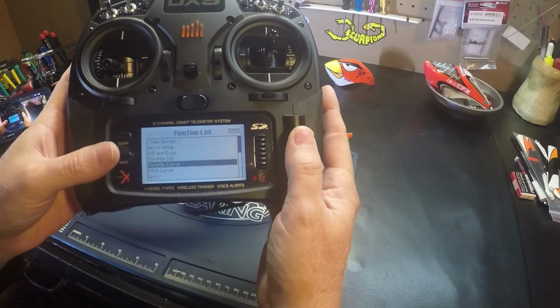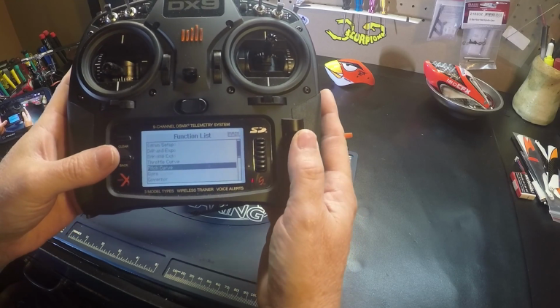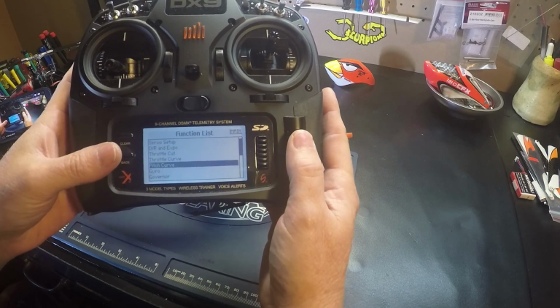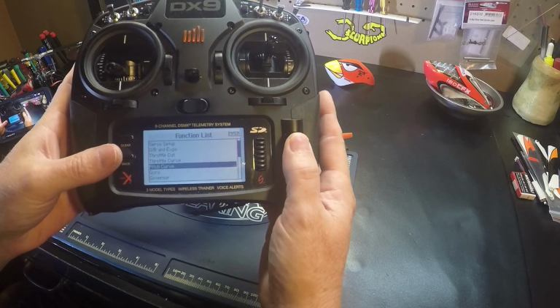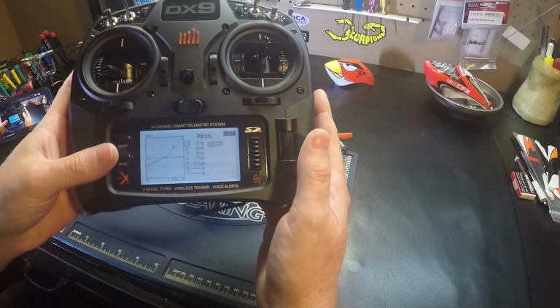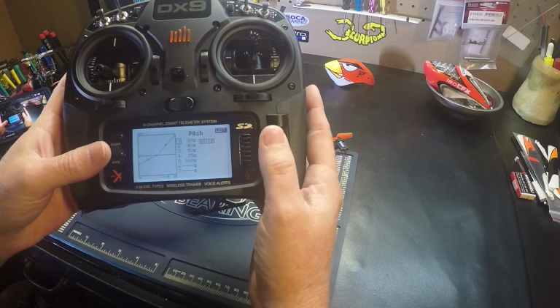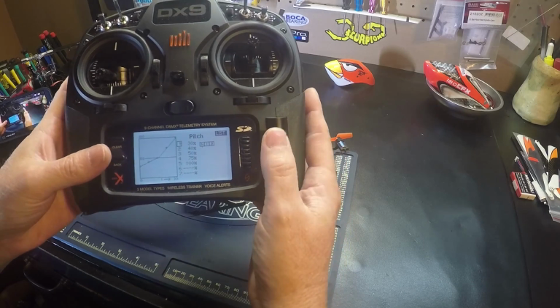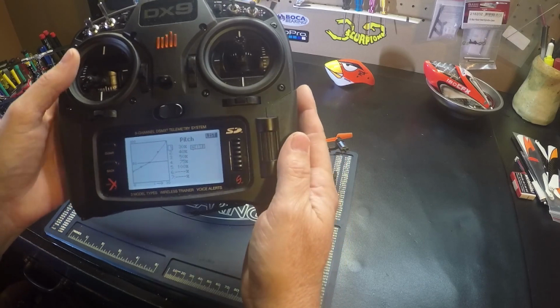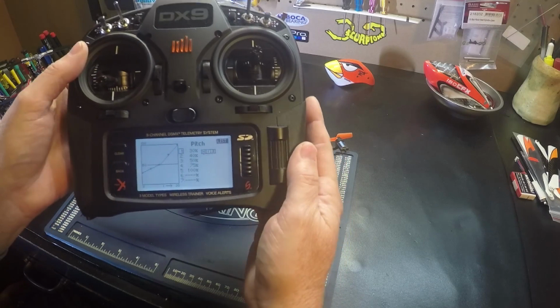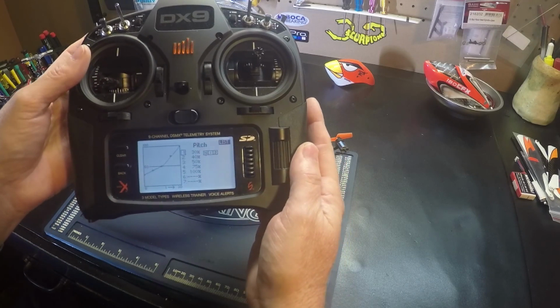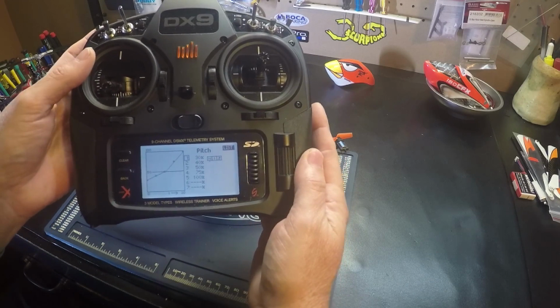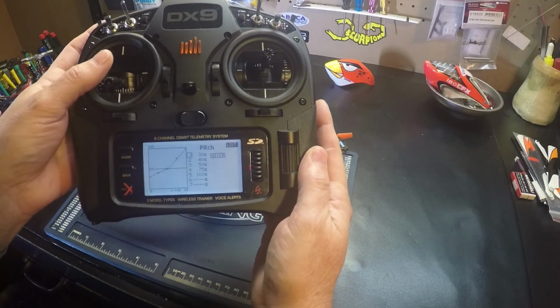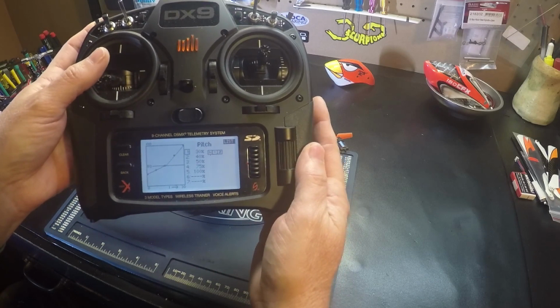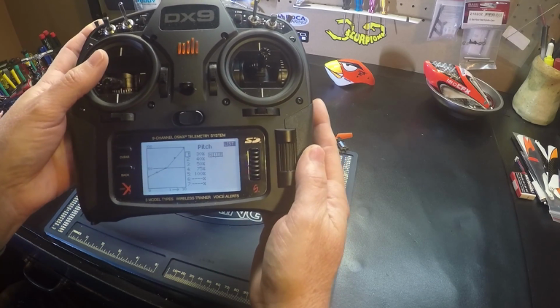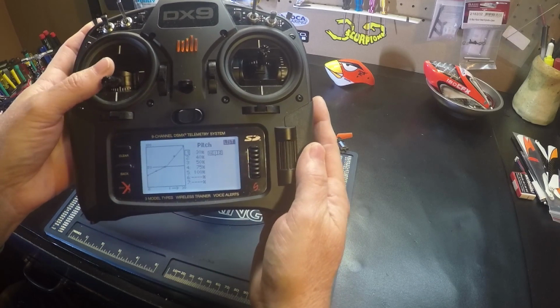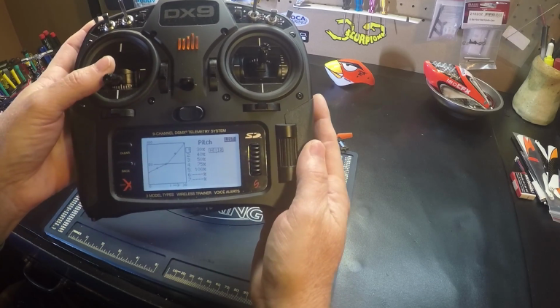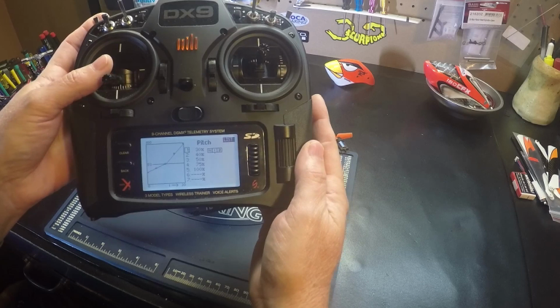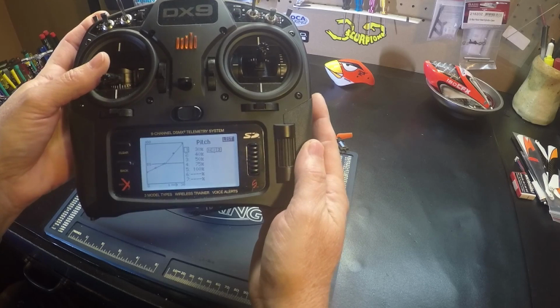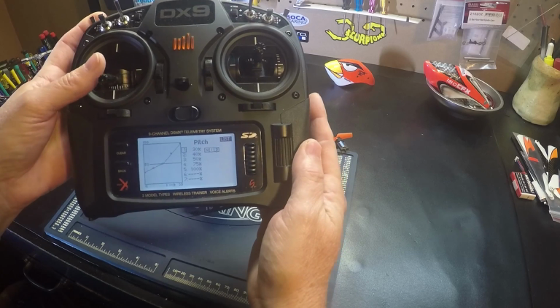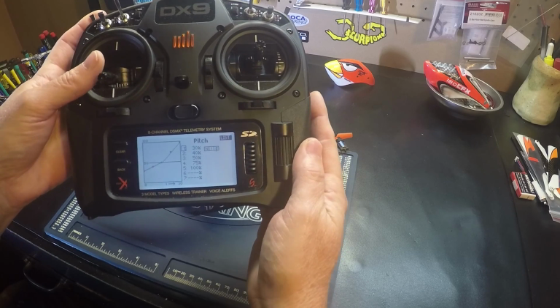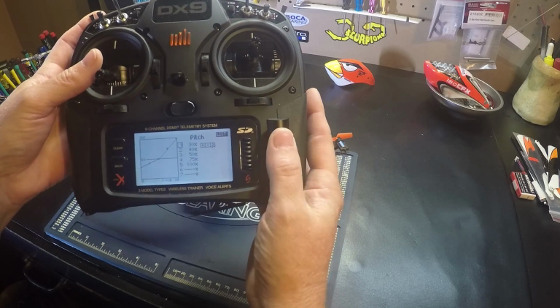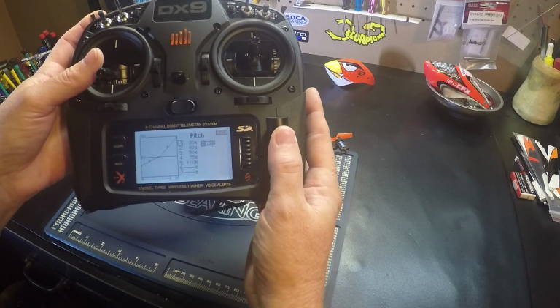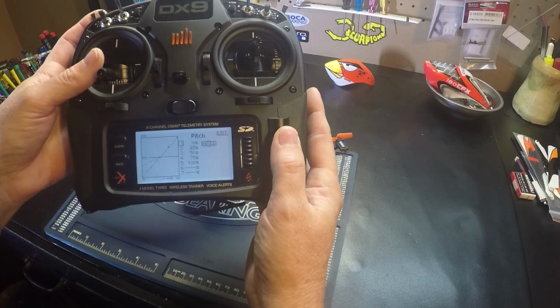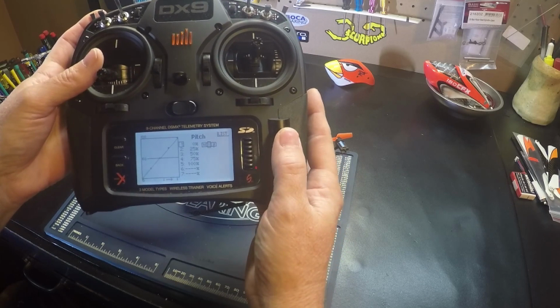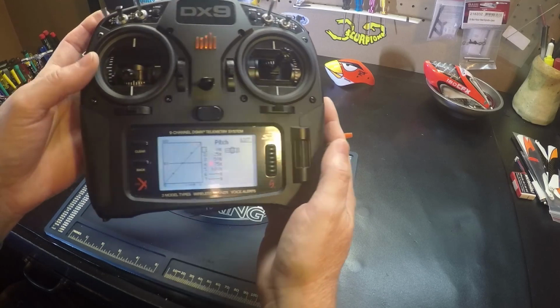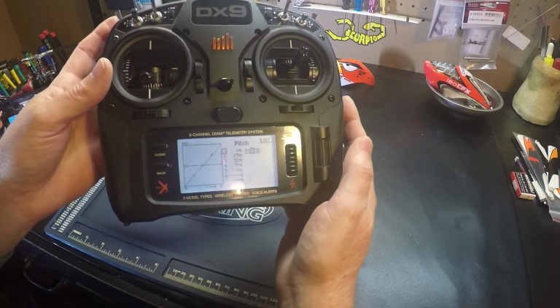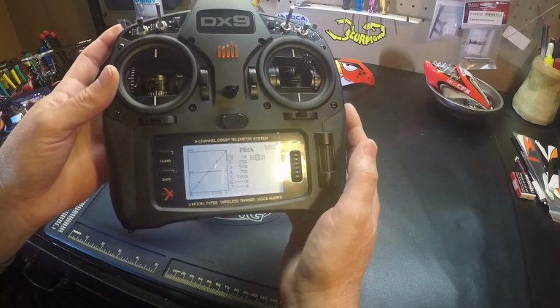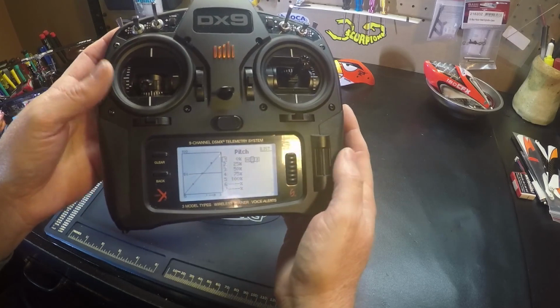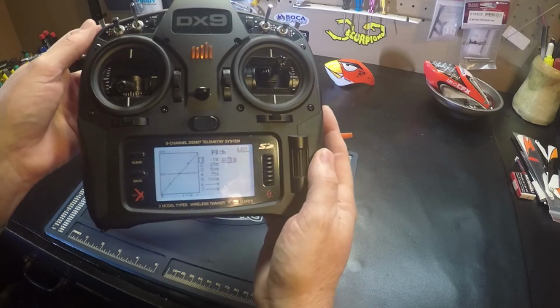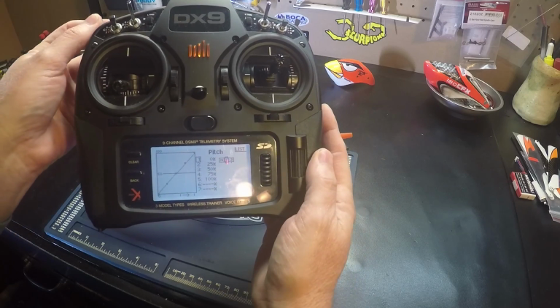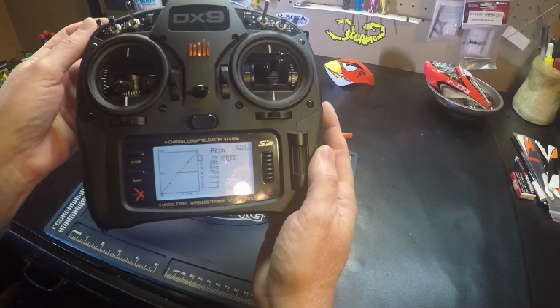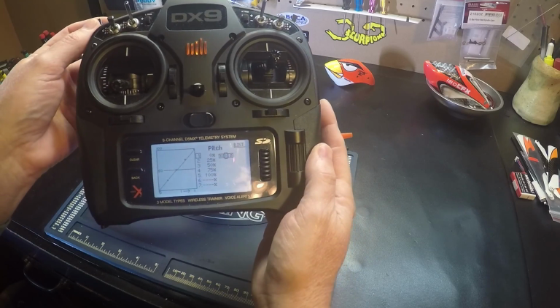And go to pitch curve. I want to make these adjustments in stunt one or stunt two, where I have a linear pitch curve. Stunt one.